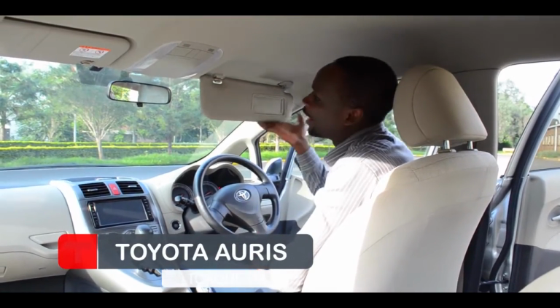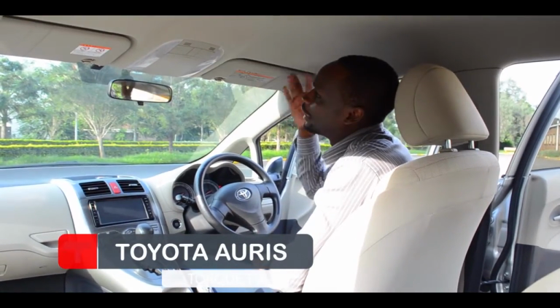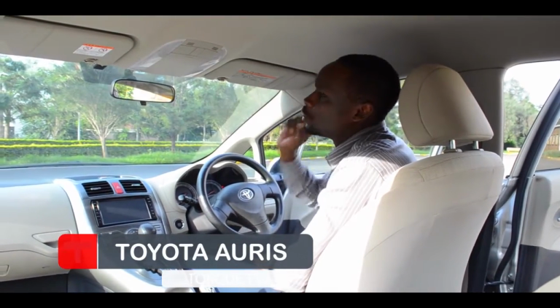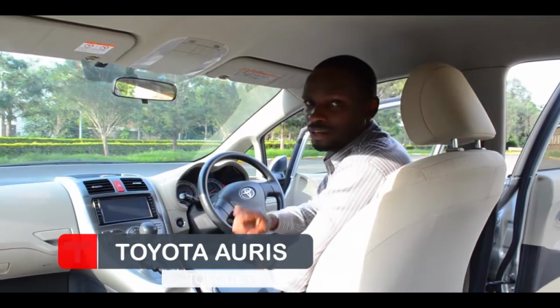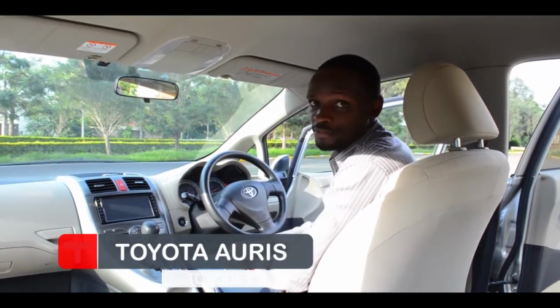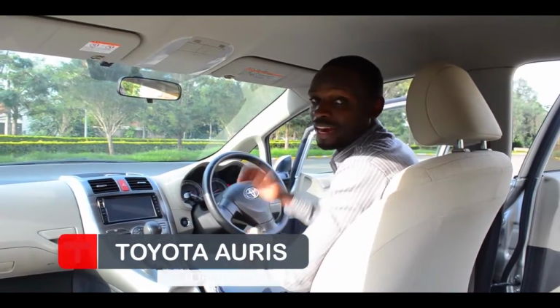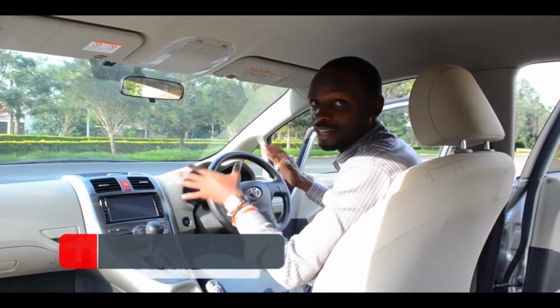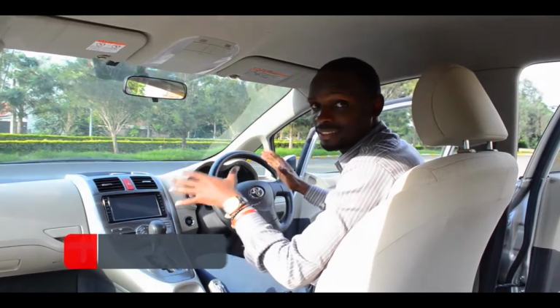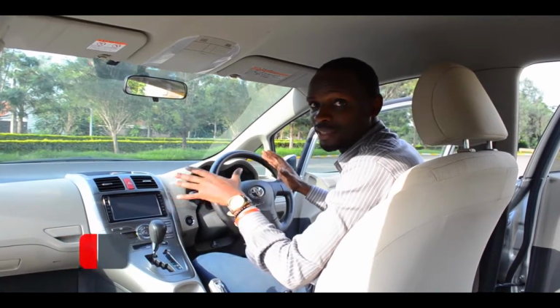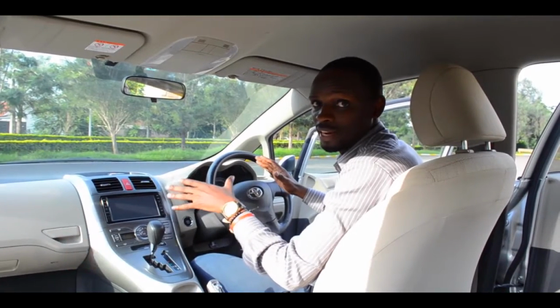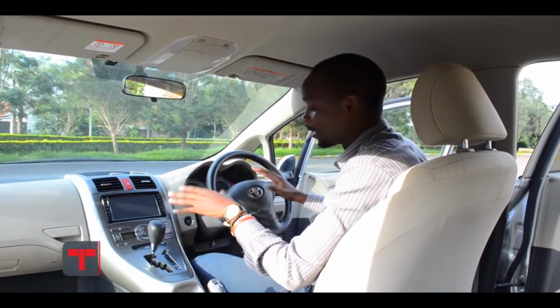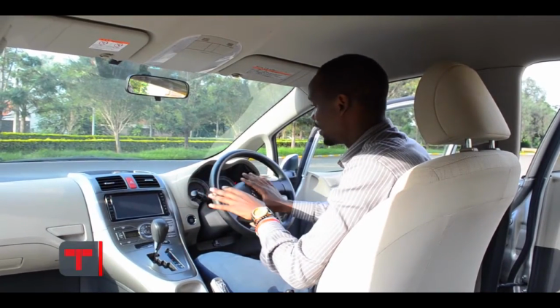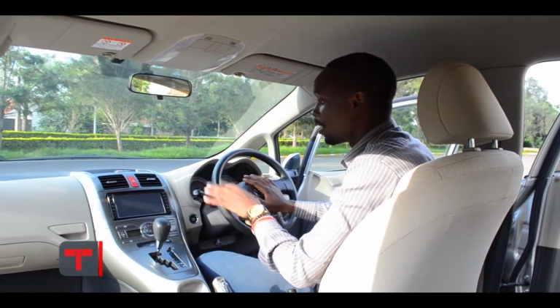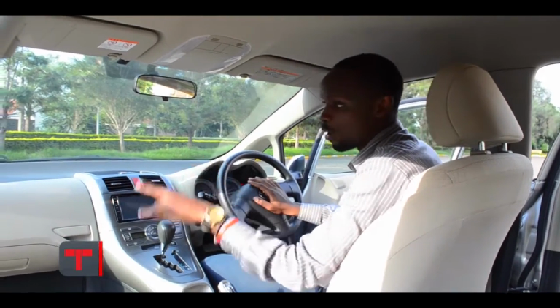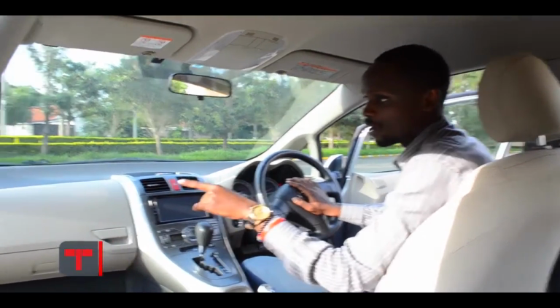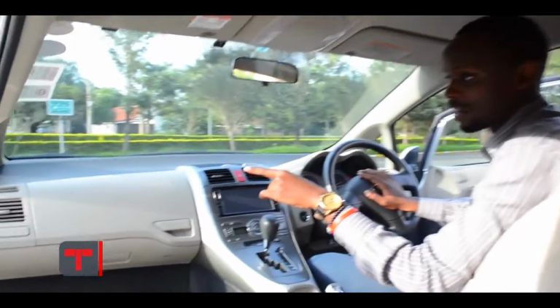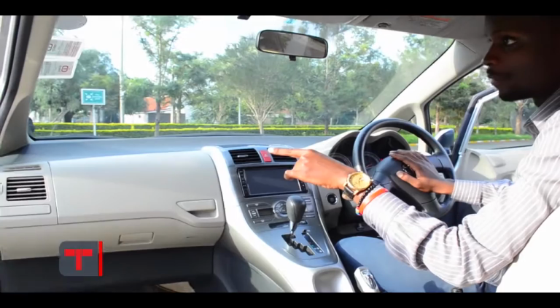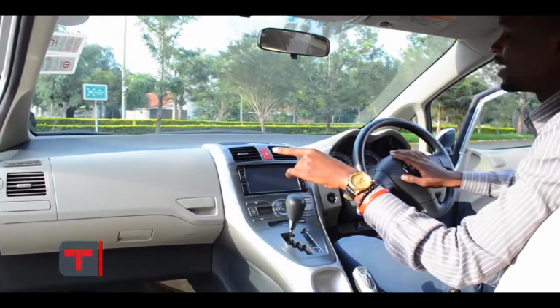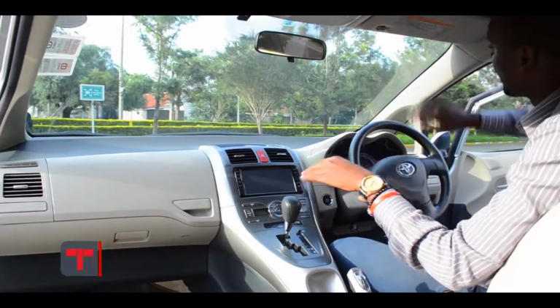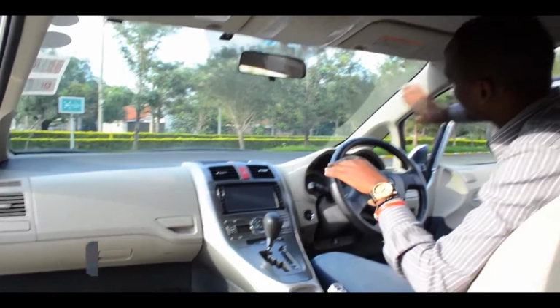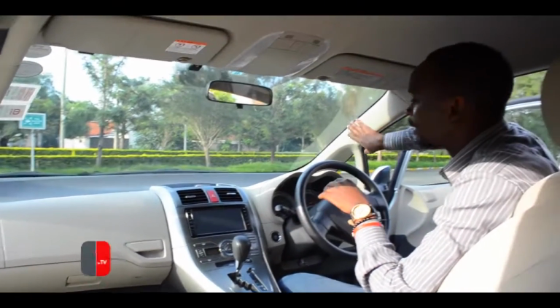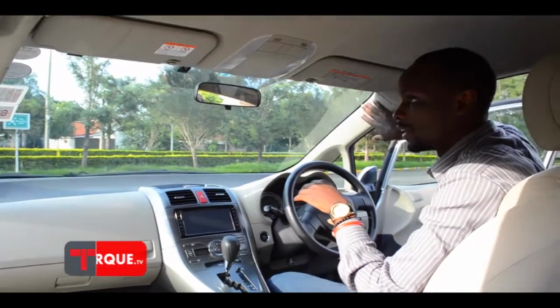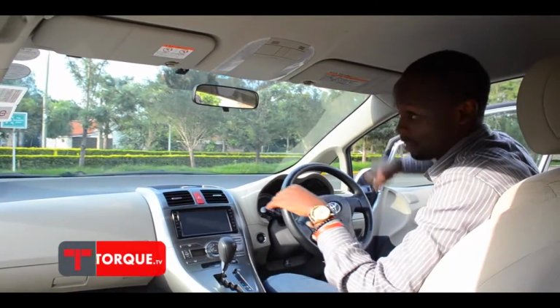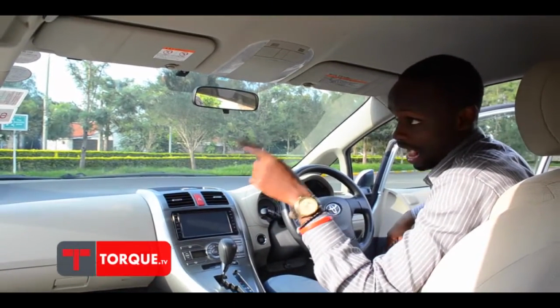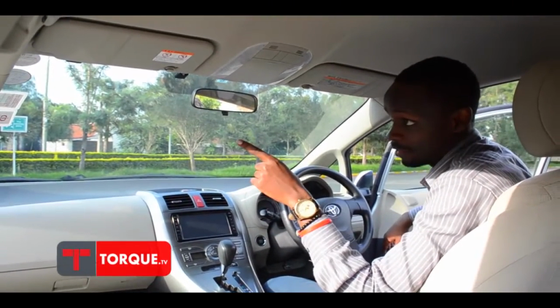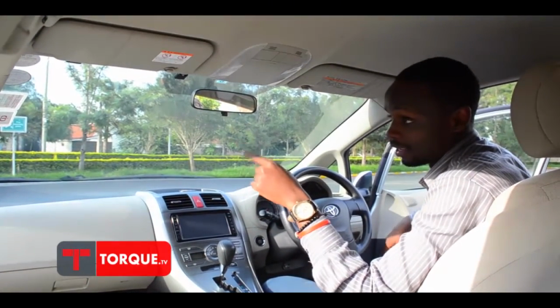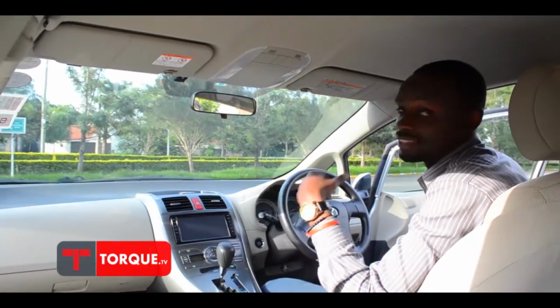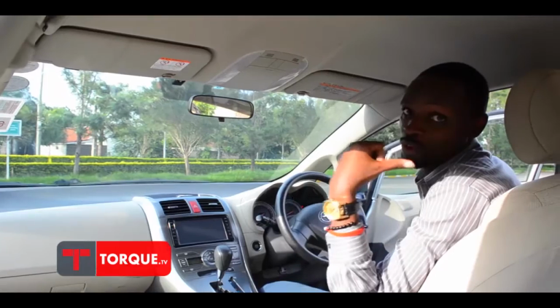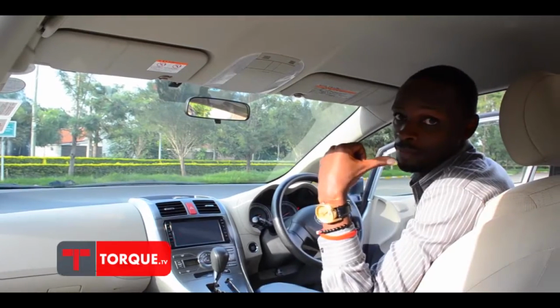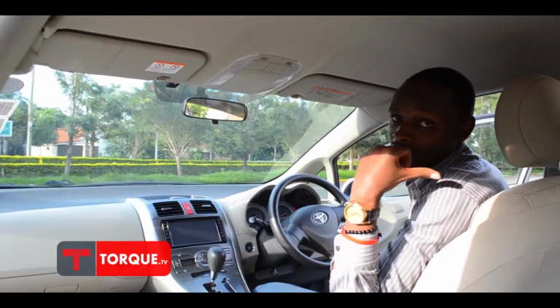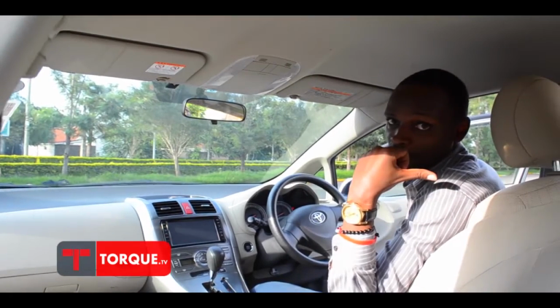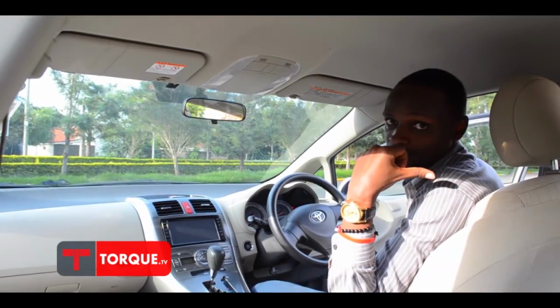To add on safety, you can actually get this car with seven airbags: one here, one for the co-driver, another one at this pillar, at the other pillar, and two of them are at the back for your passengers.